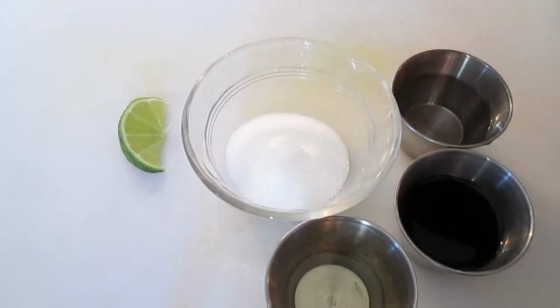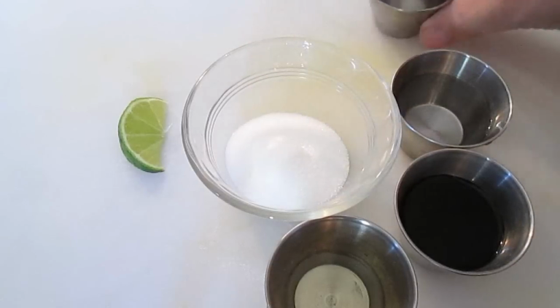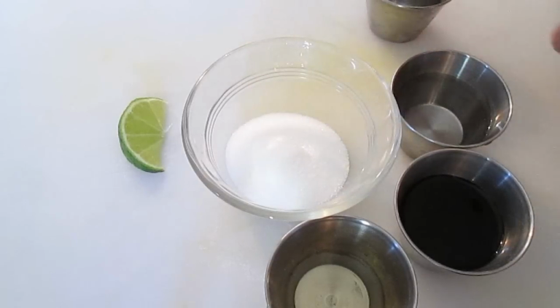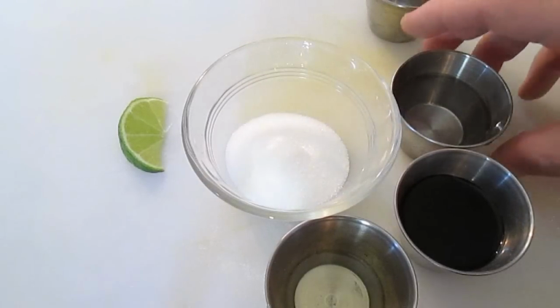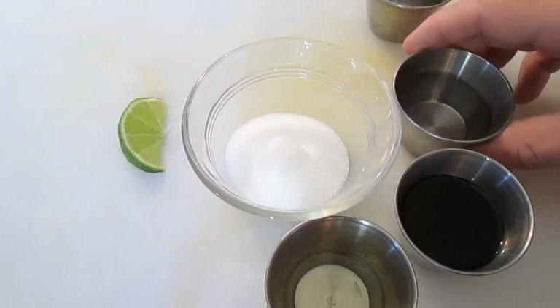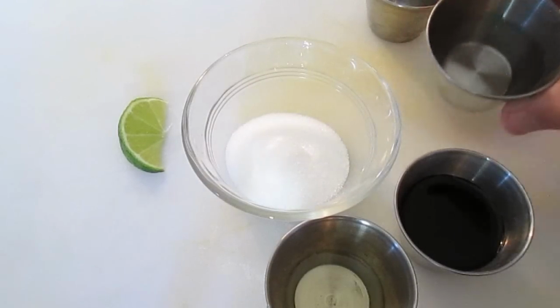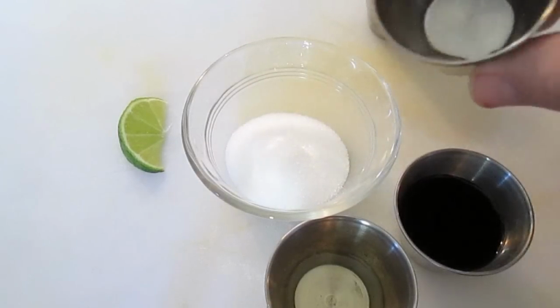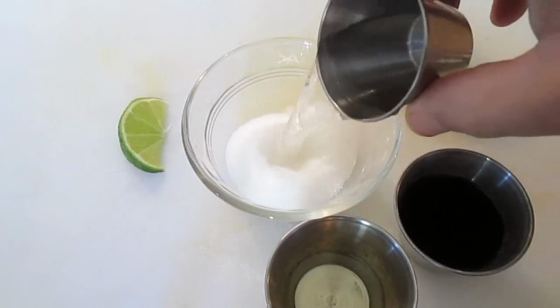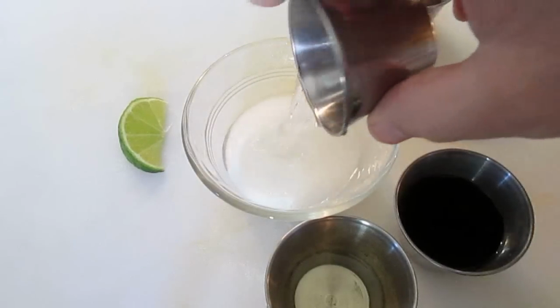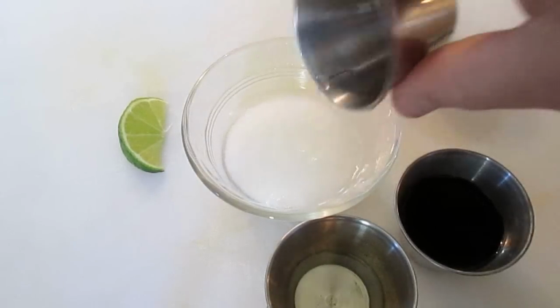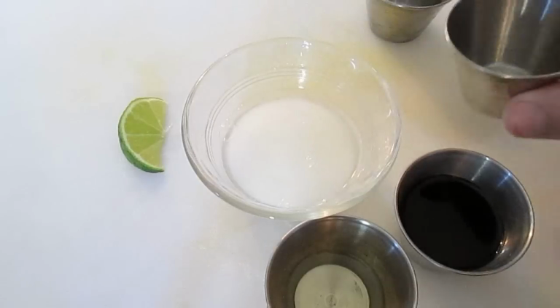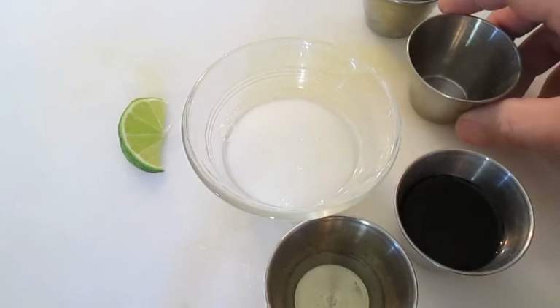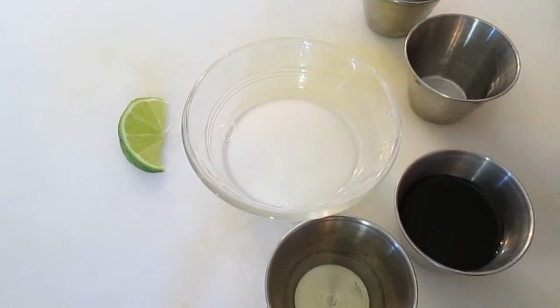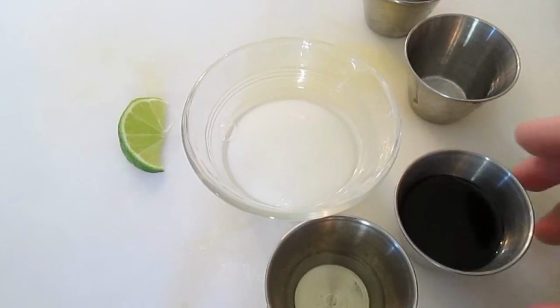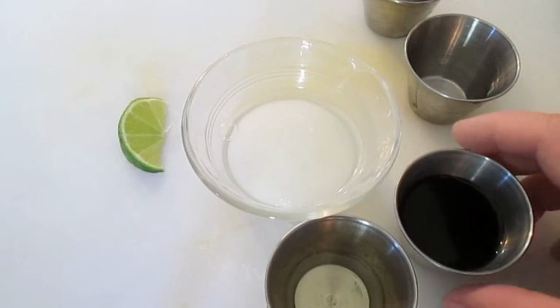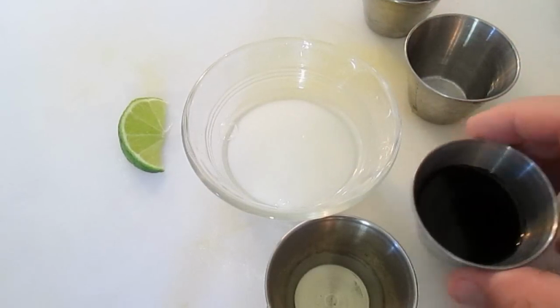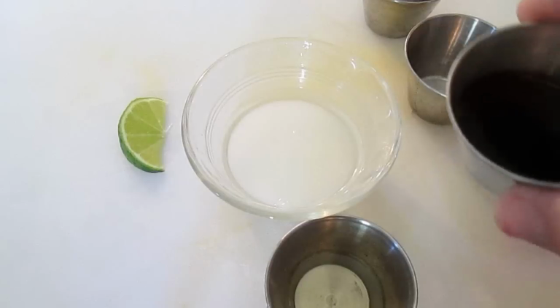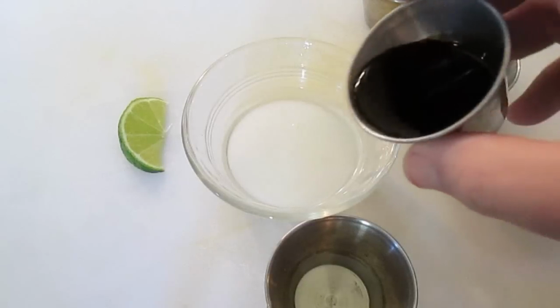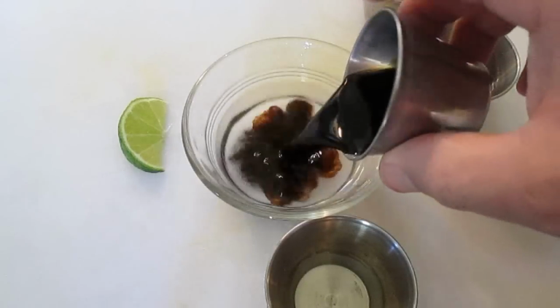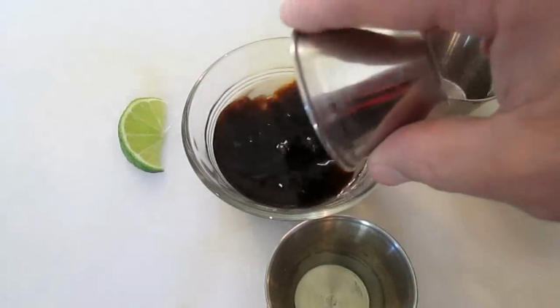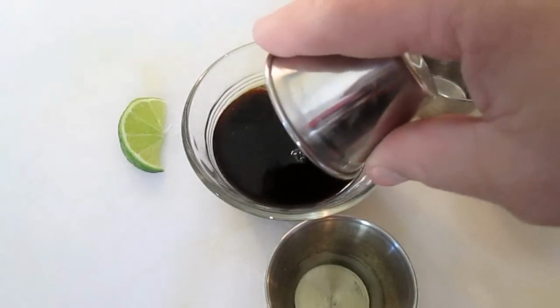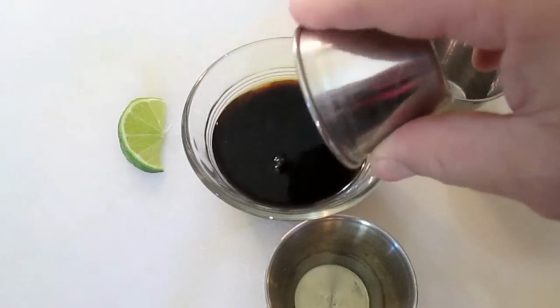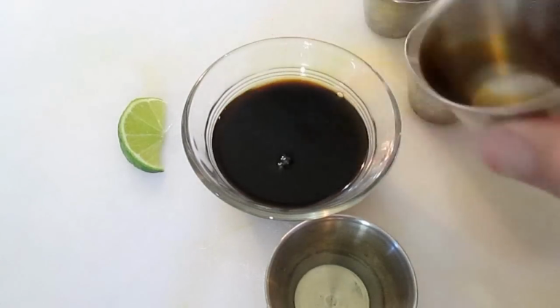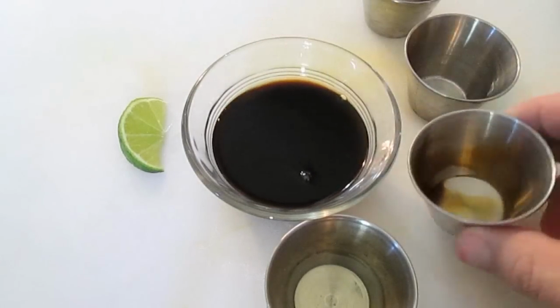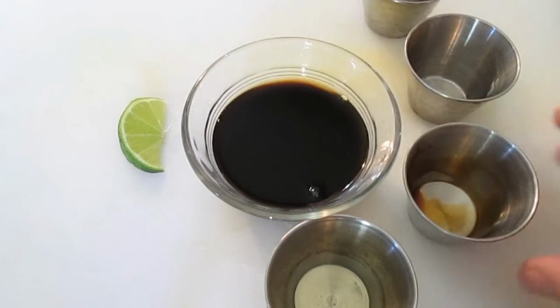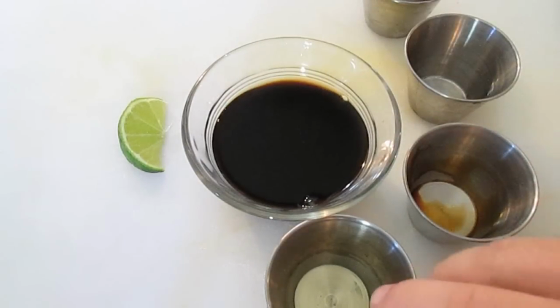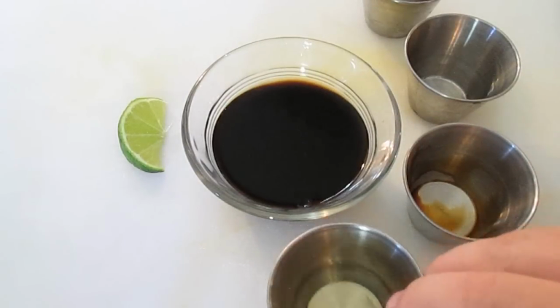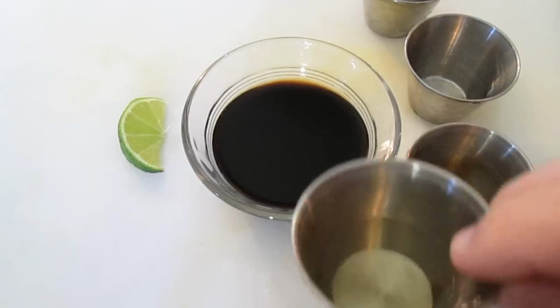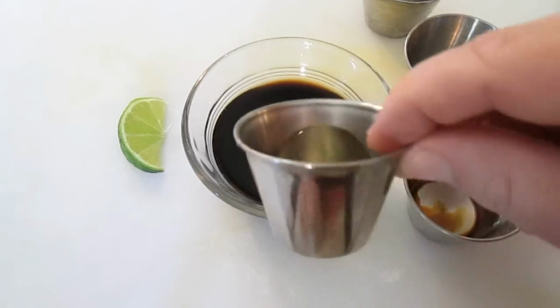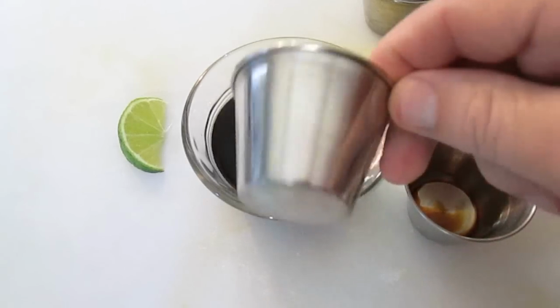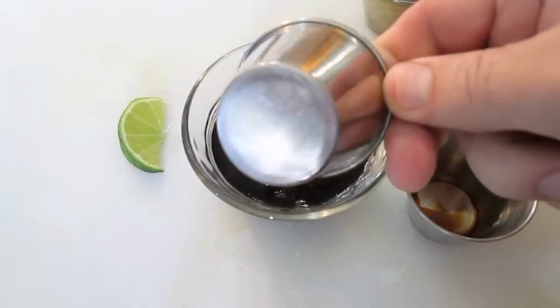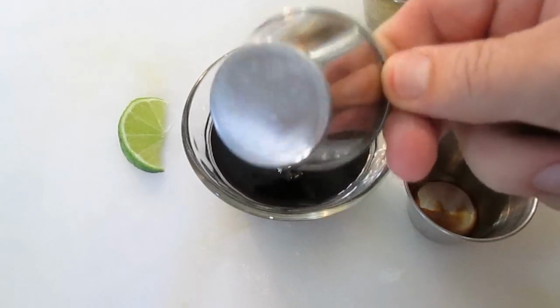It's just one part sugar, one part warm water, one part soy sauce, and half part rice wine vinegar.